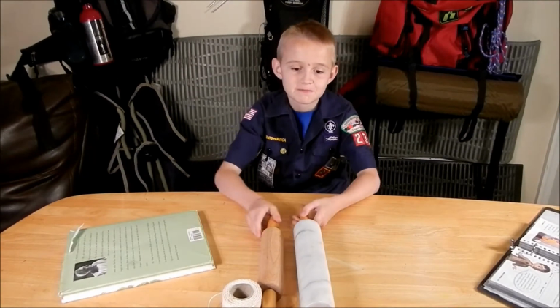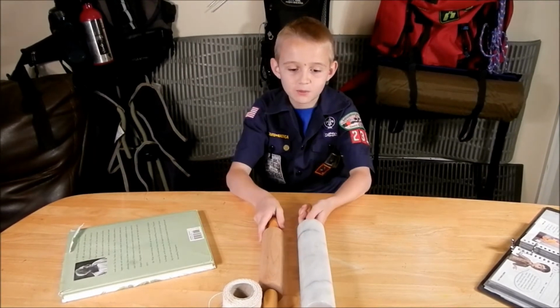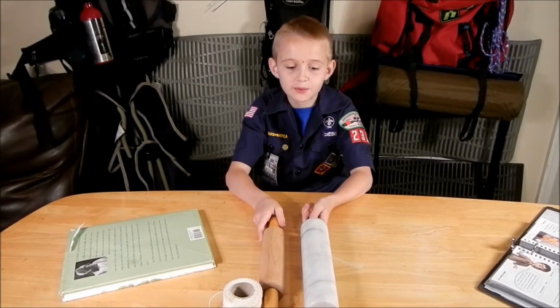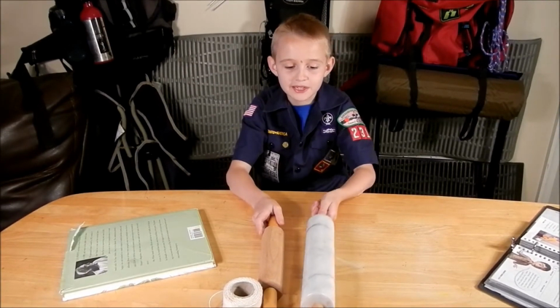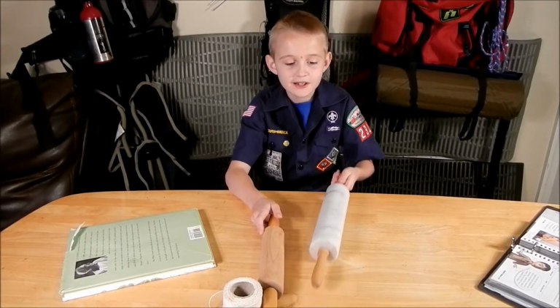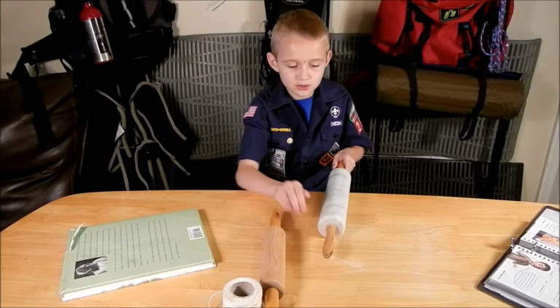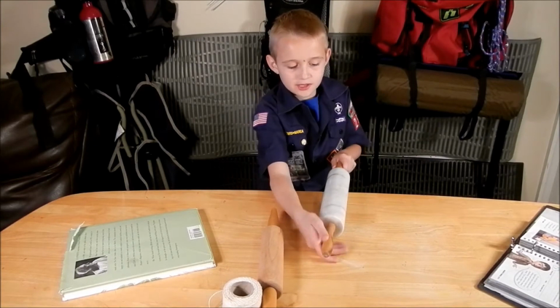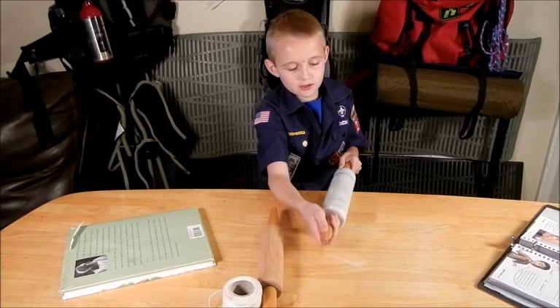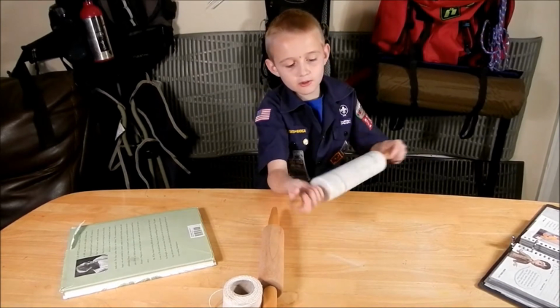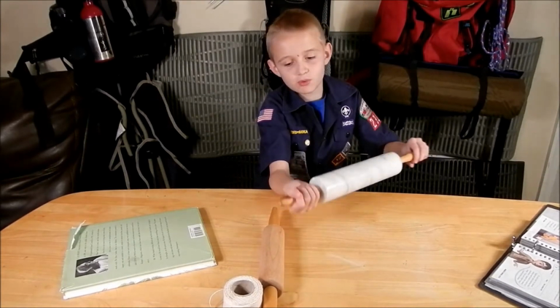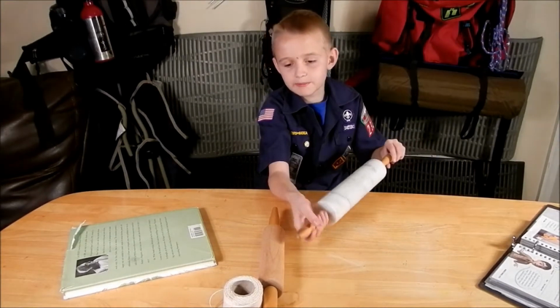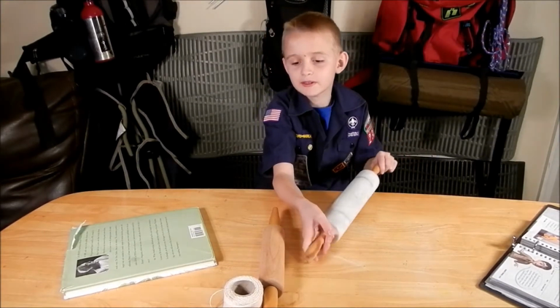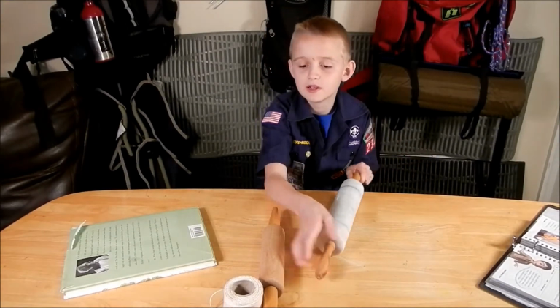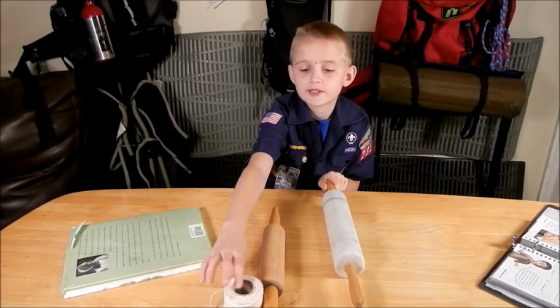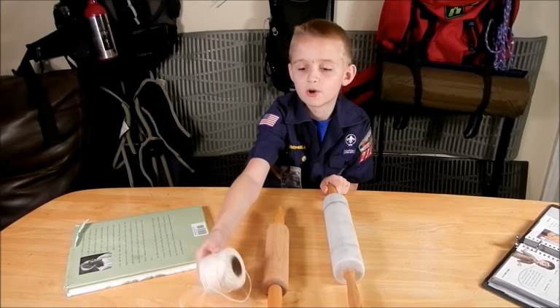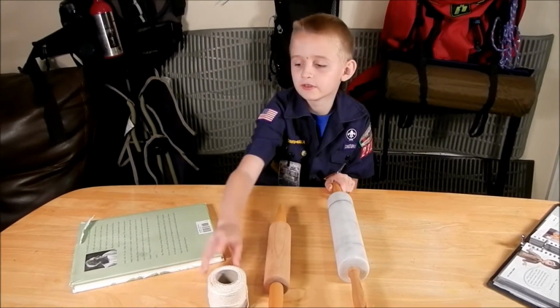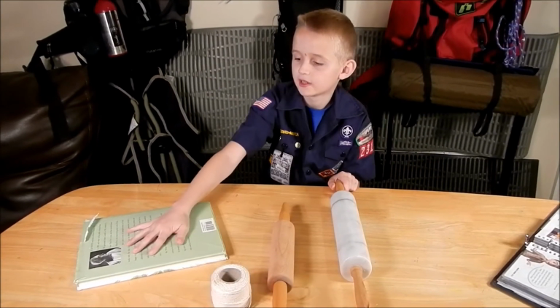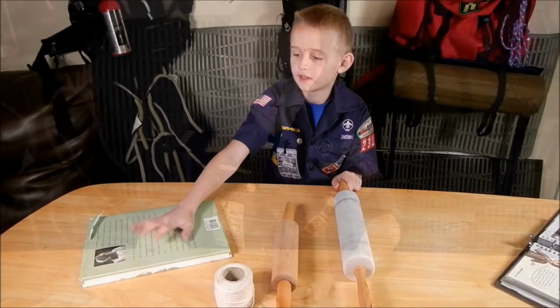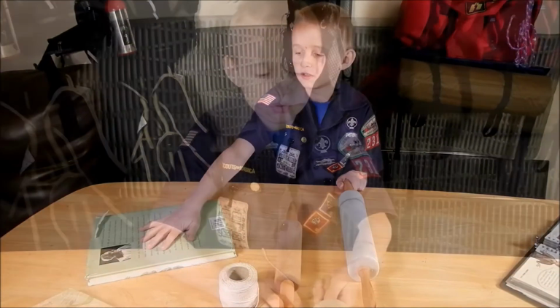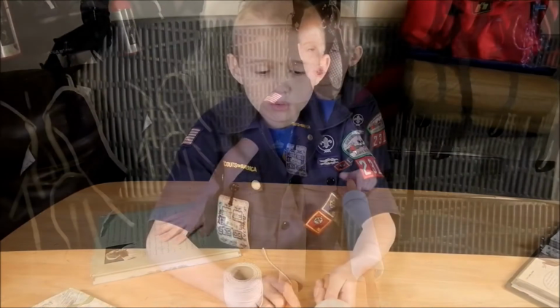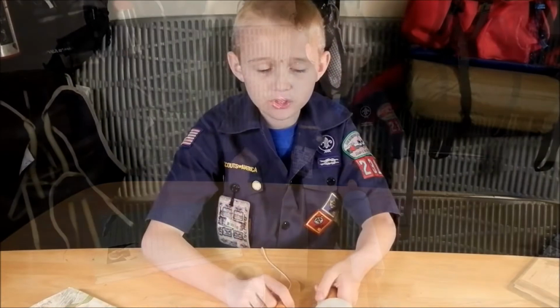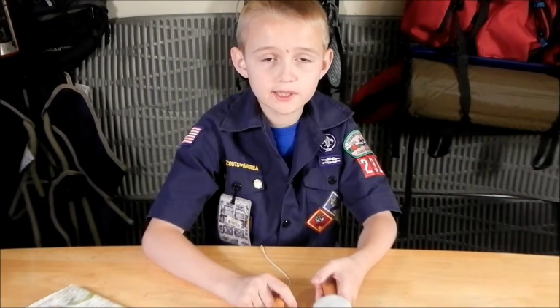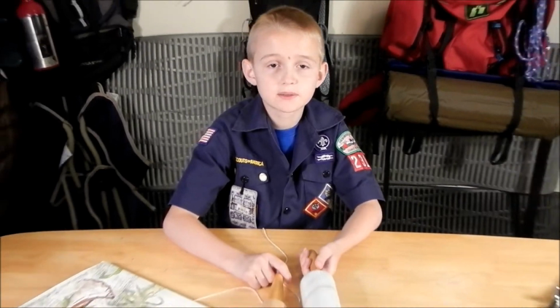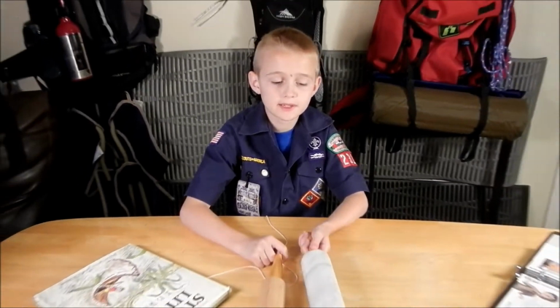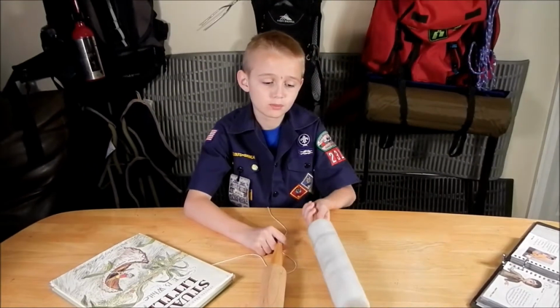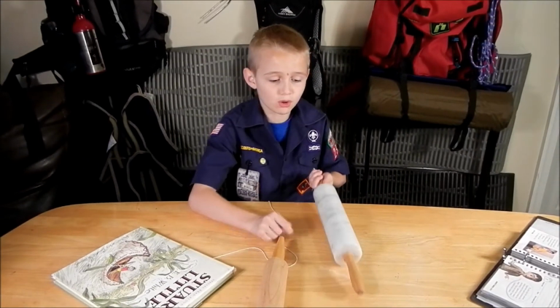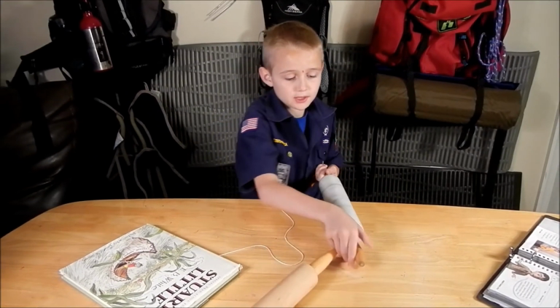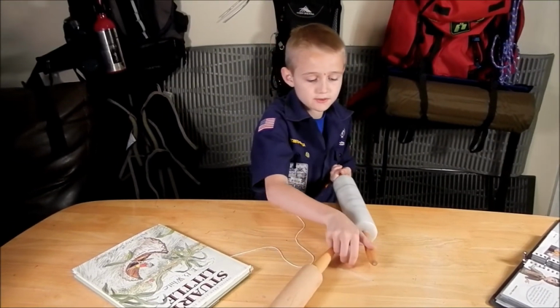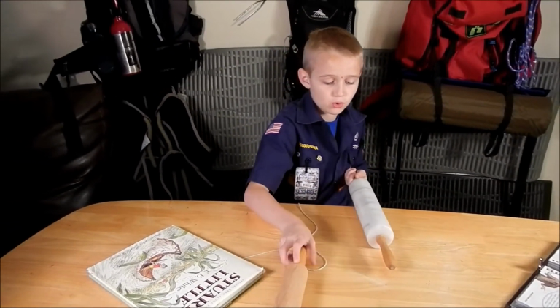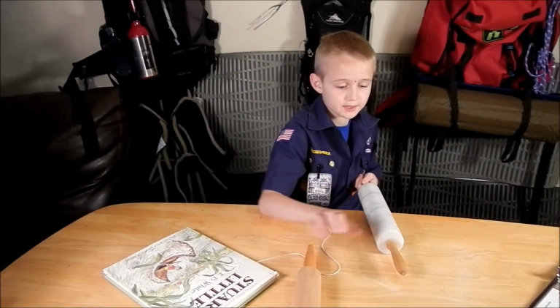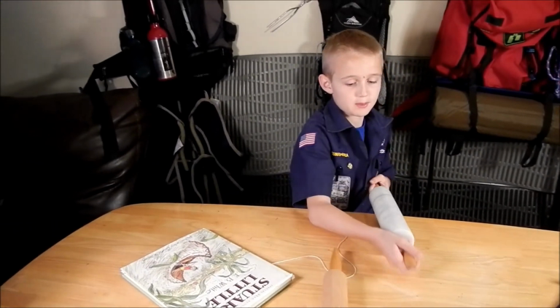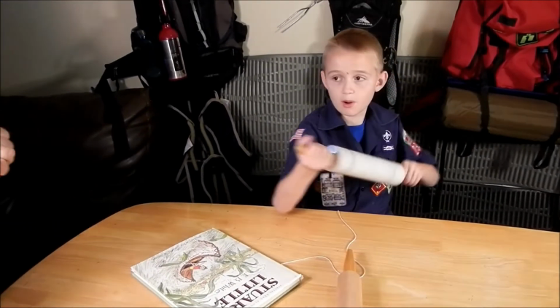What we will need is a rolling pin, yarn, and a large object. We're going to need somebody to help me, so I'm going to give this rolling pin to my mom.